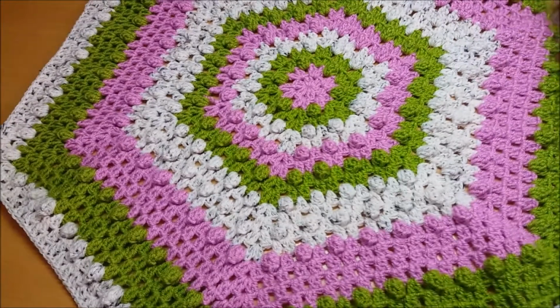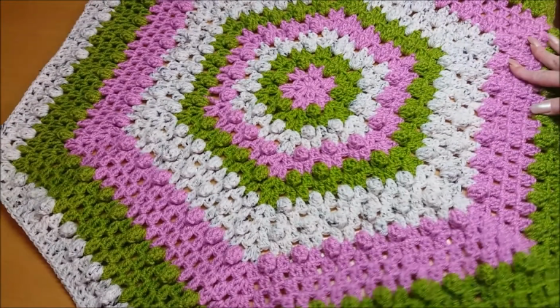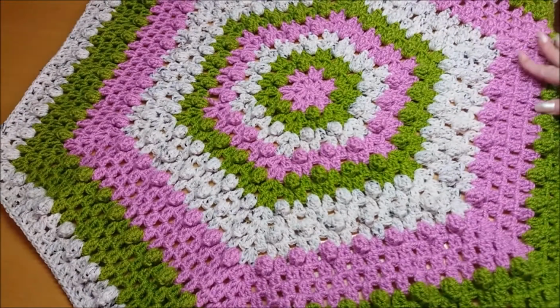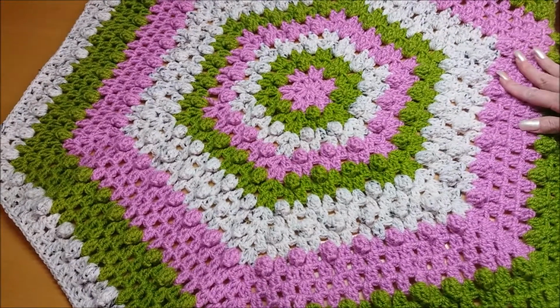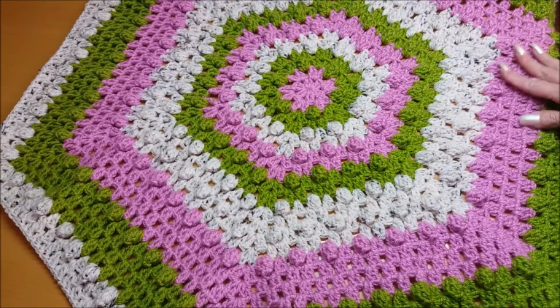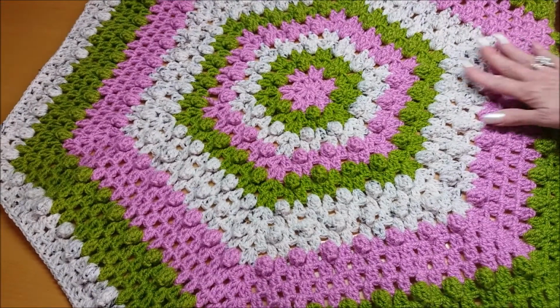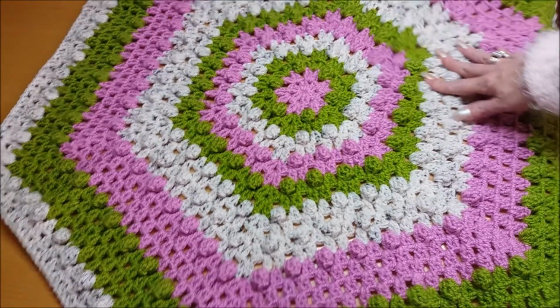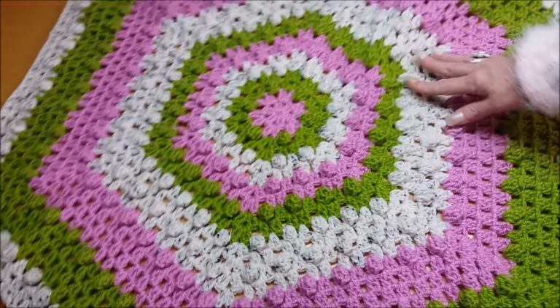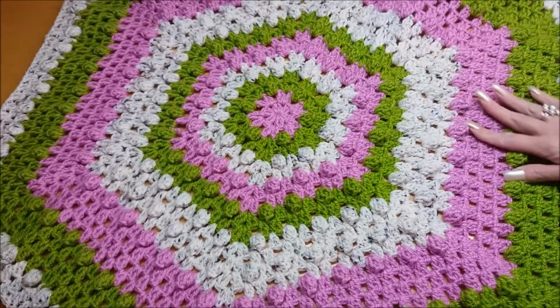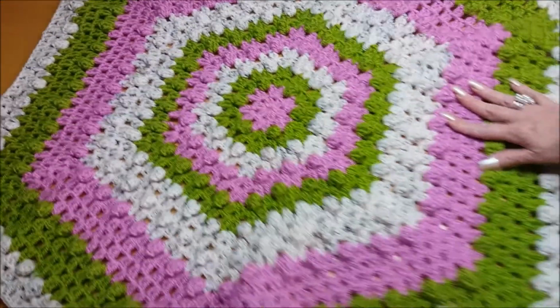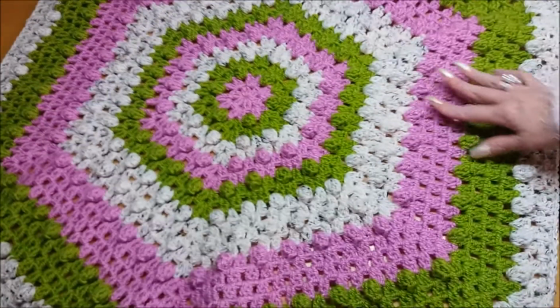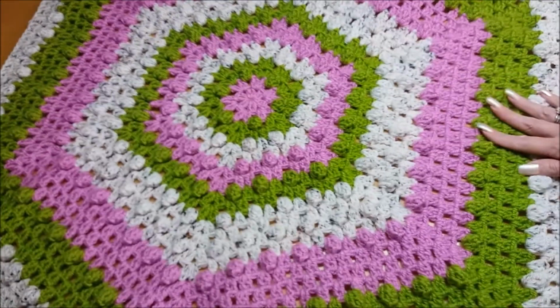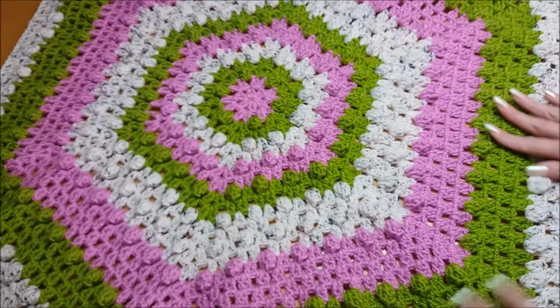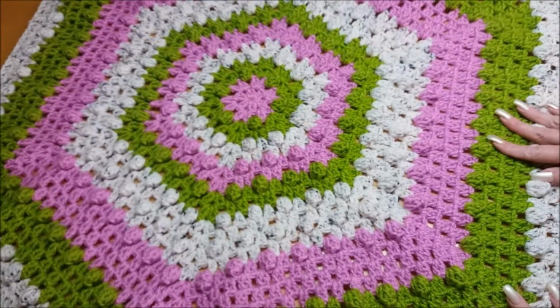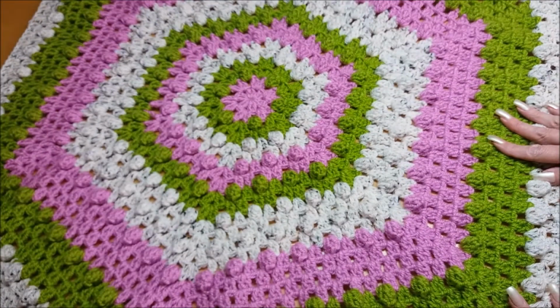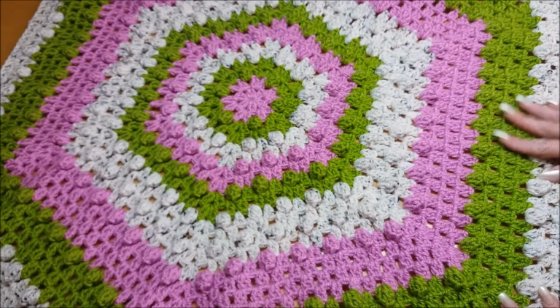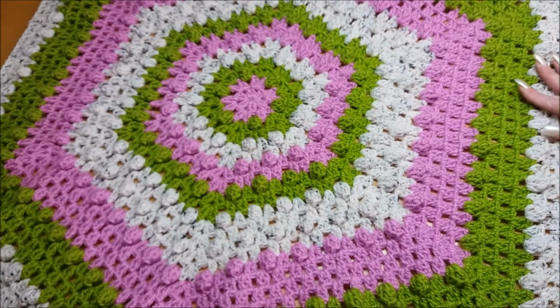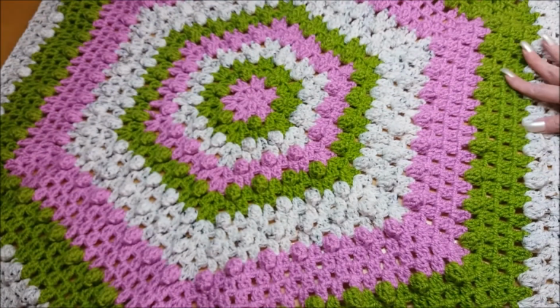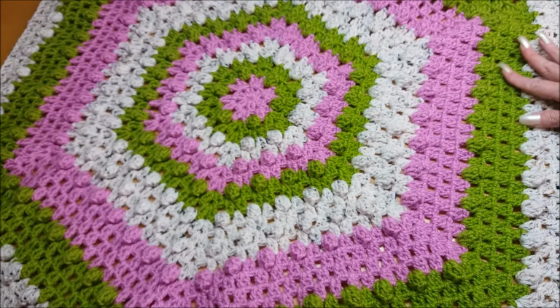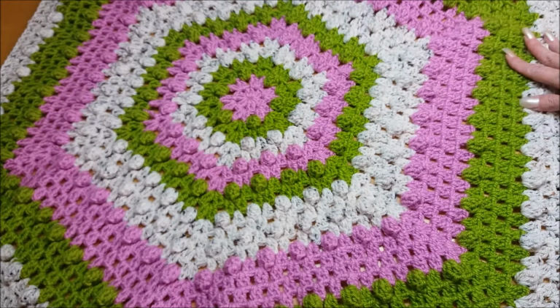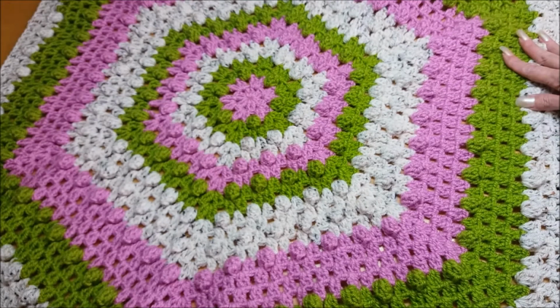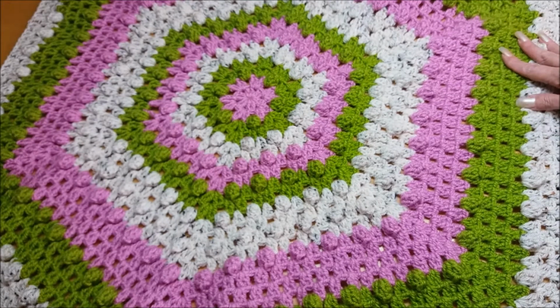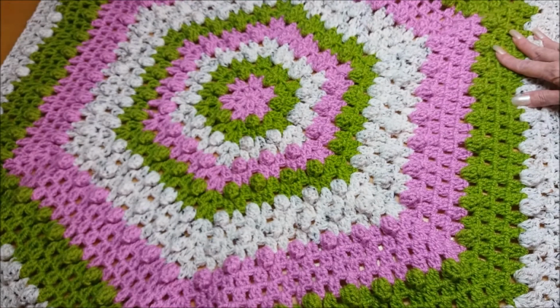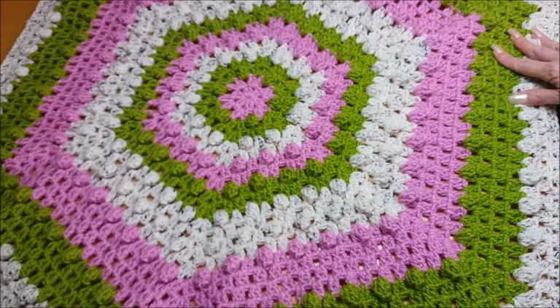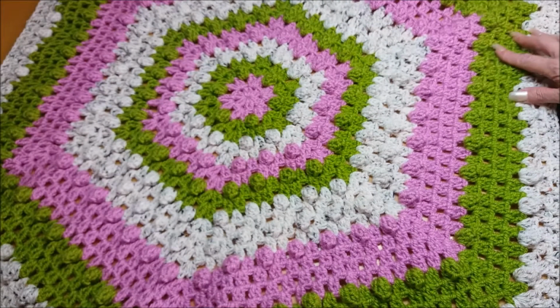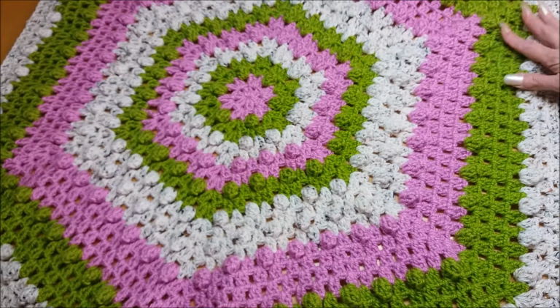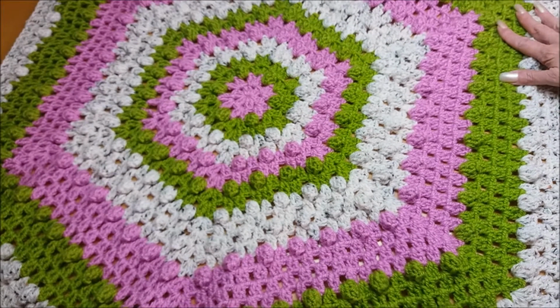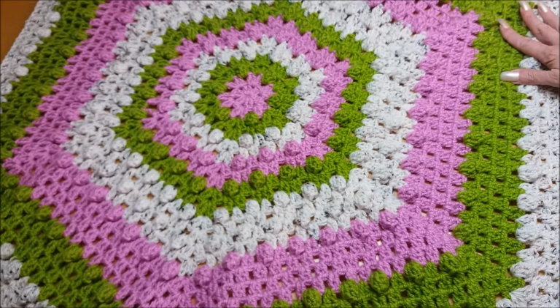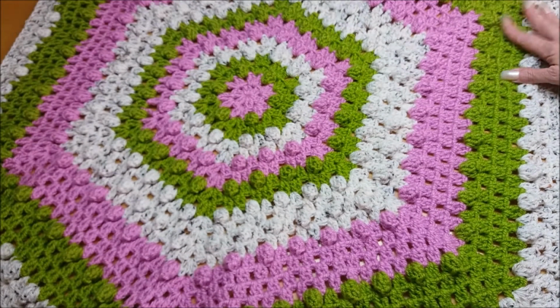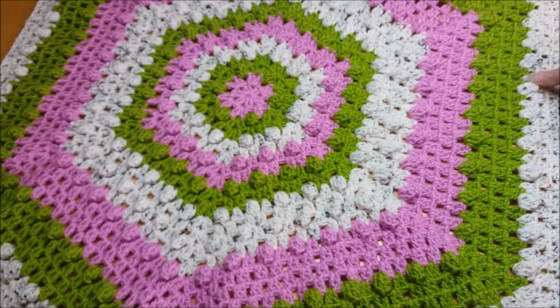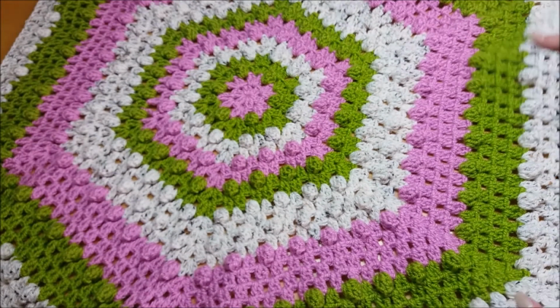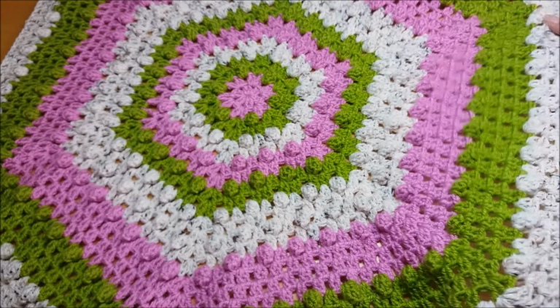Thank you for watching. Please like and subscribe and enjoy crocheting because I love it. It's just absolutely wonderful and it grows.